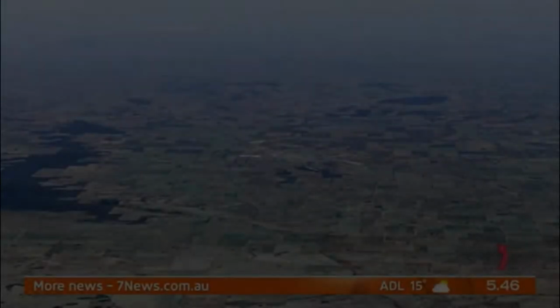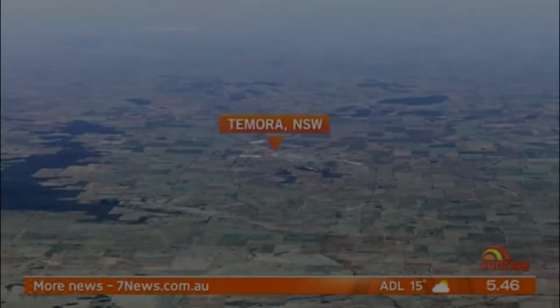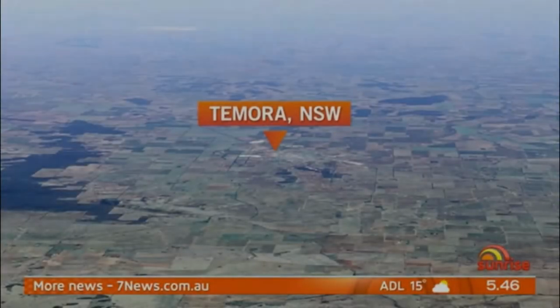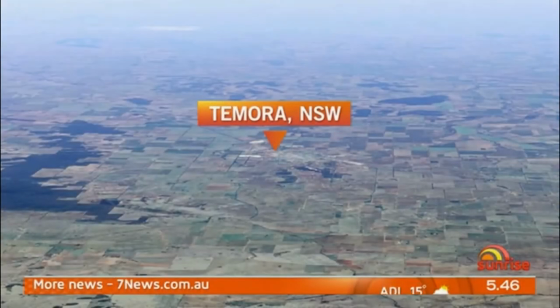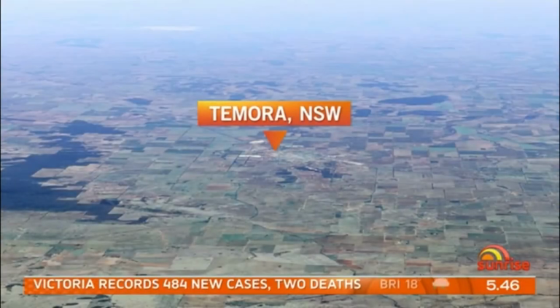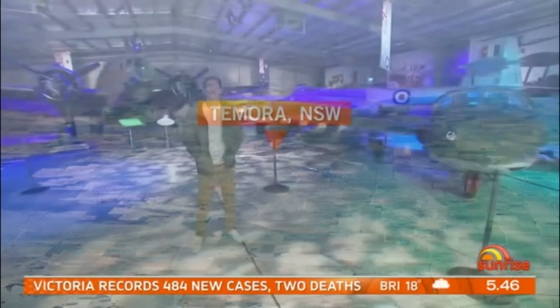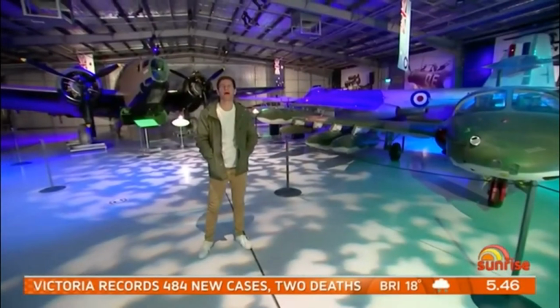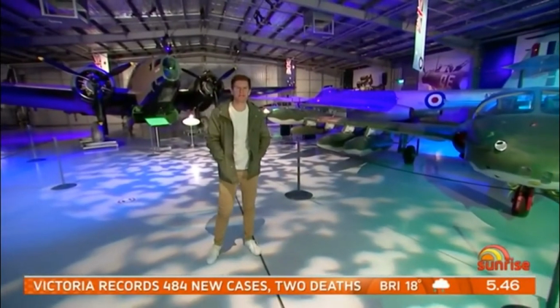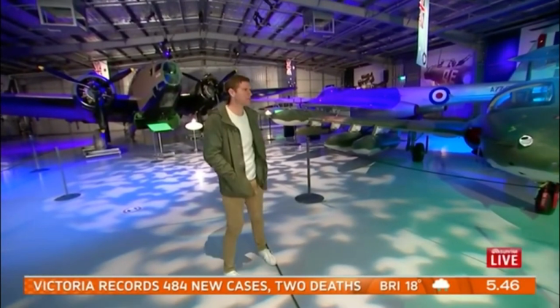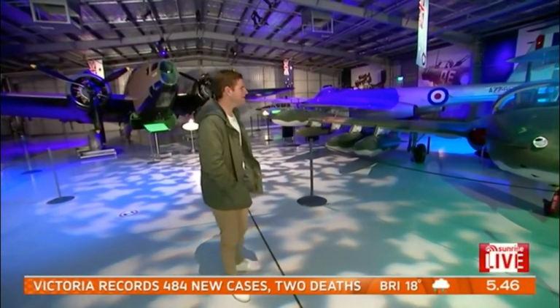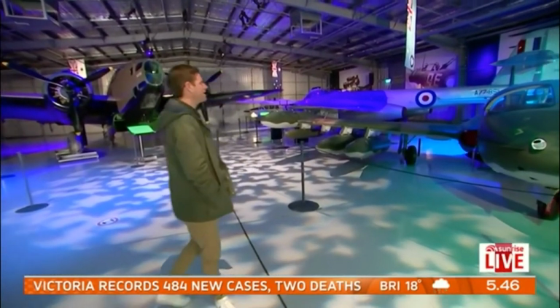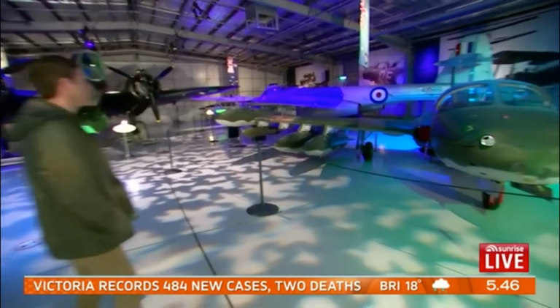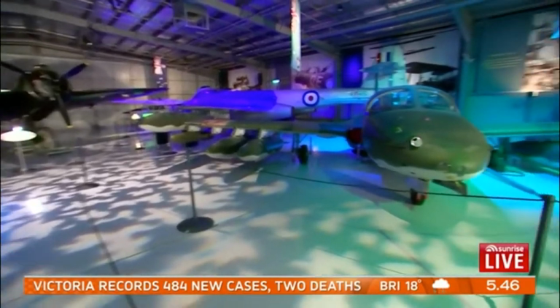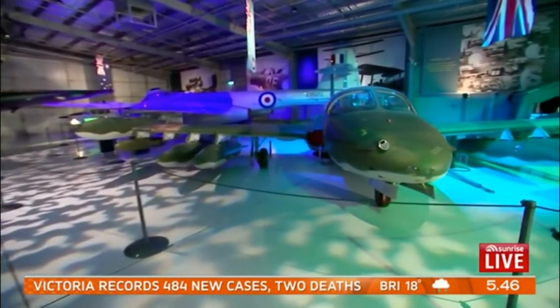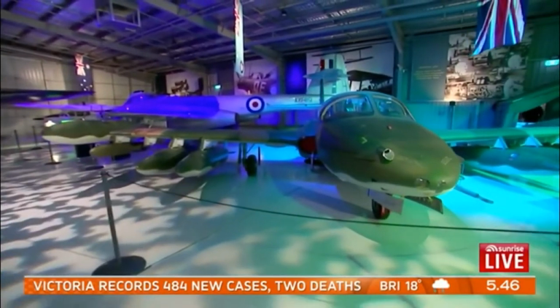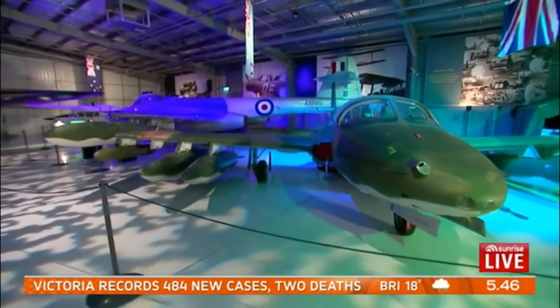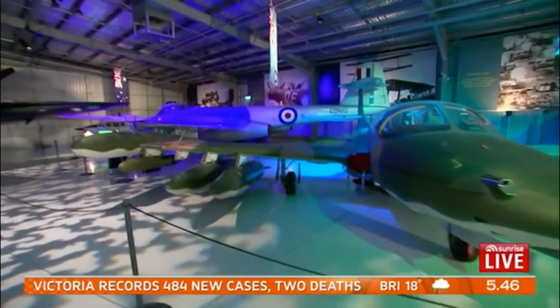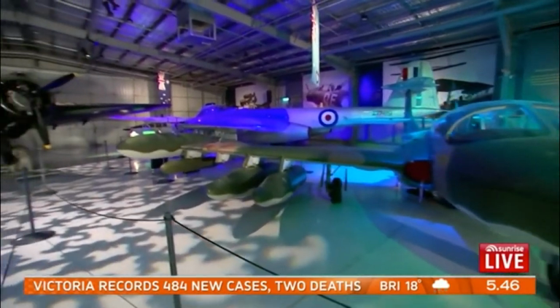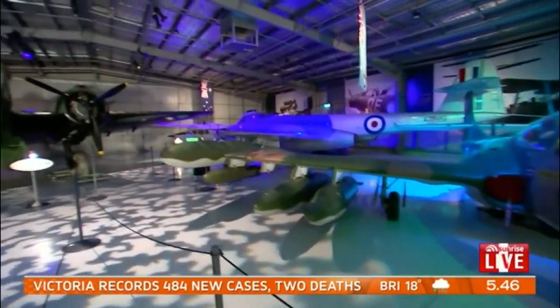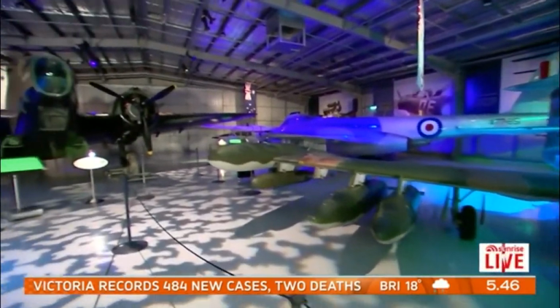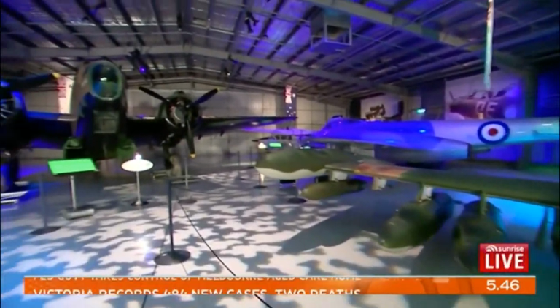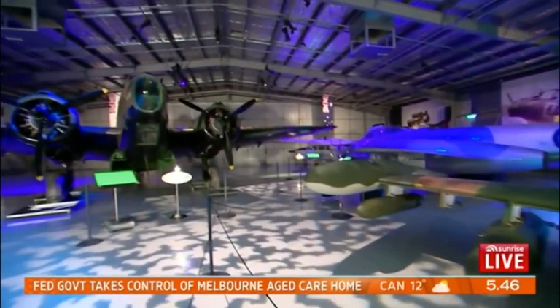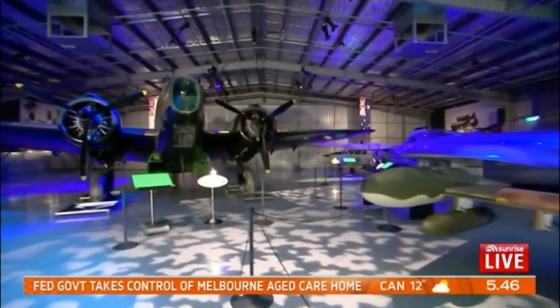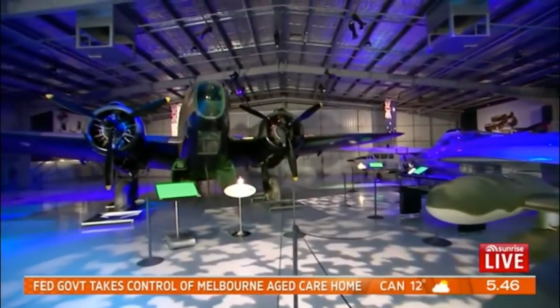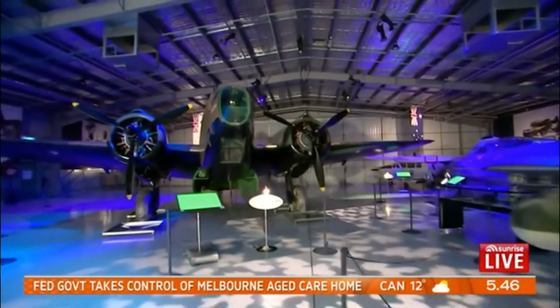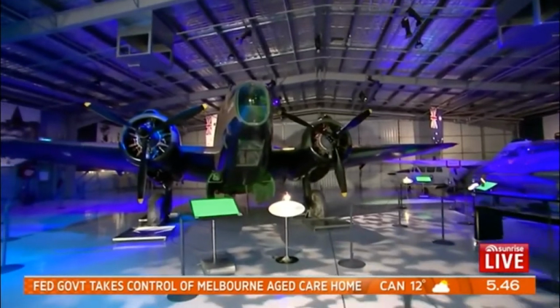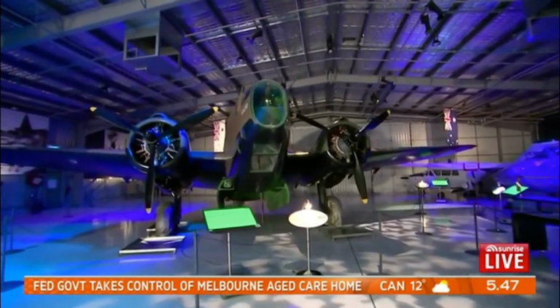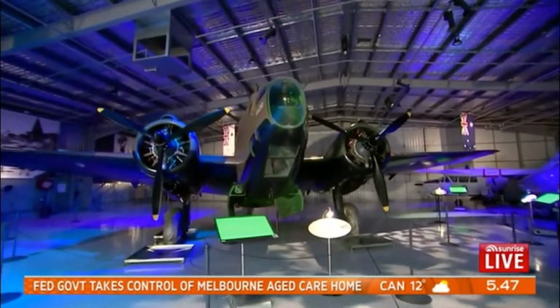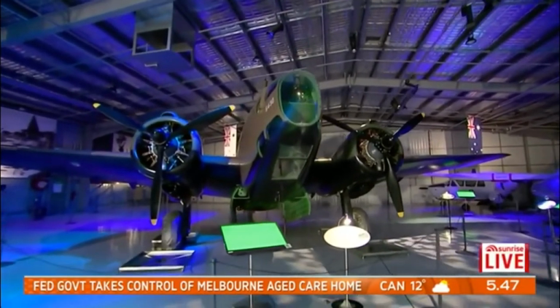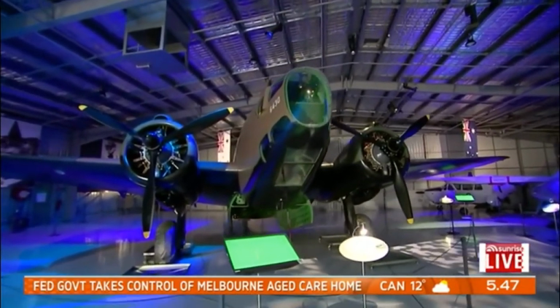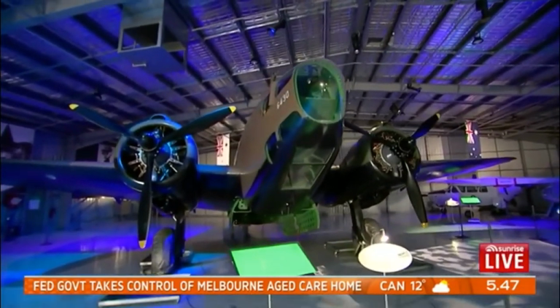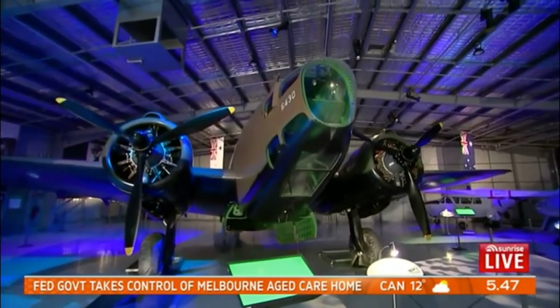Good morning Nat. We're at a very spectacular spot. This is the Tamora Aviation Museum. As you can see, some incredible aircraft in here. And the fascinating part about this museum is all of these aircraft are actually functioning — so they can all fly, which is pretty incredible.